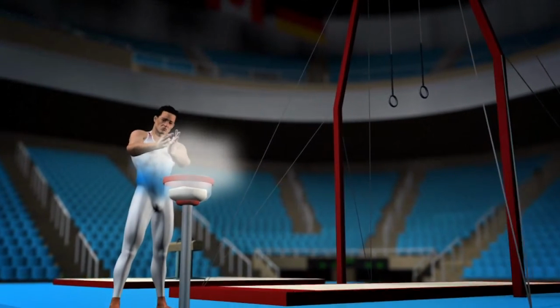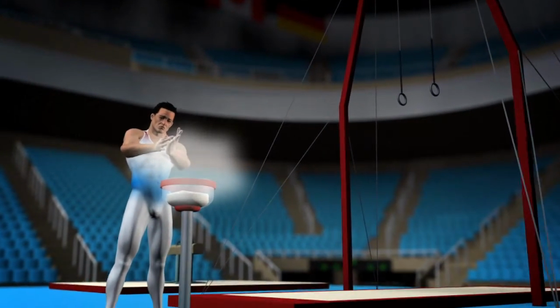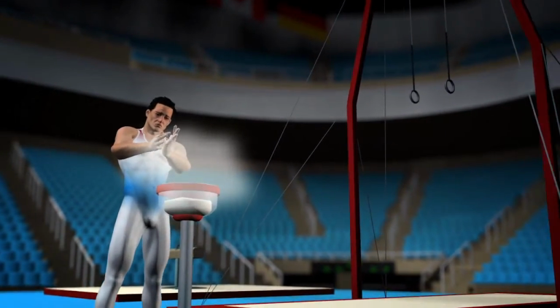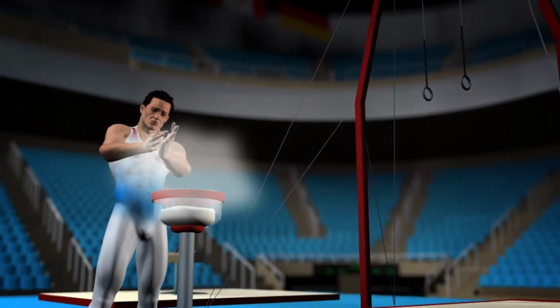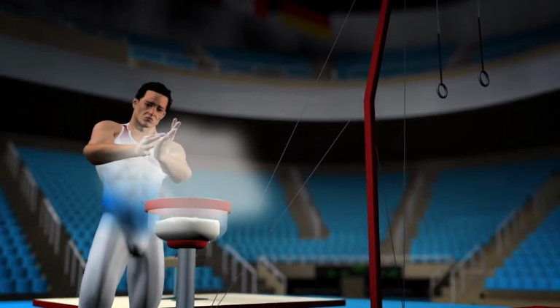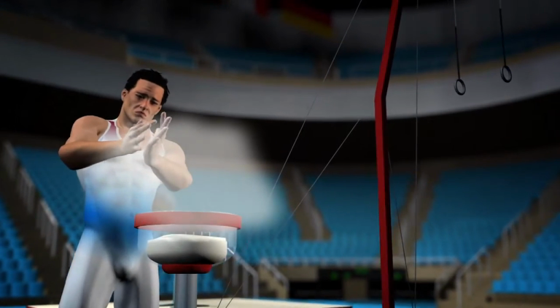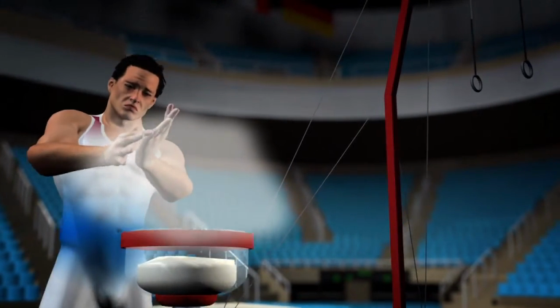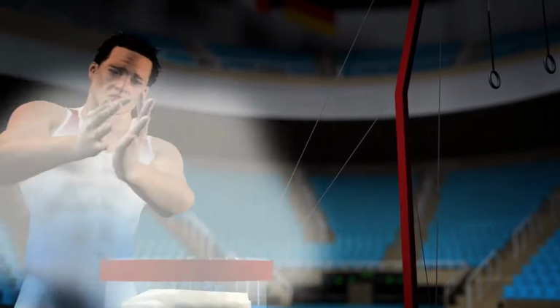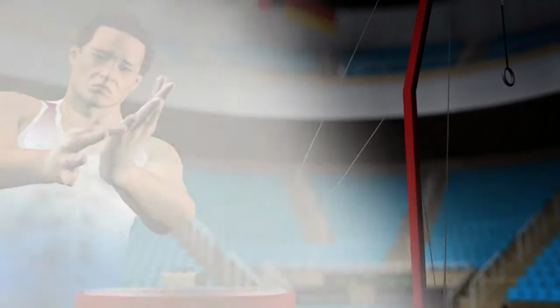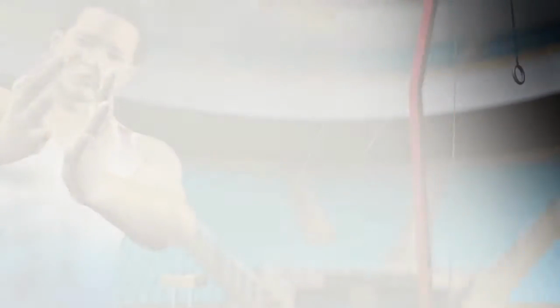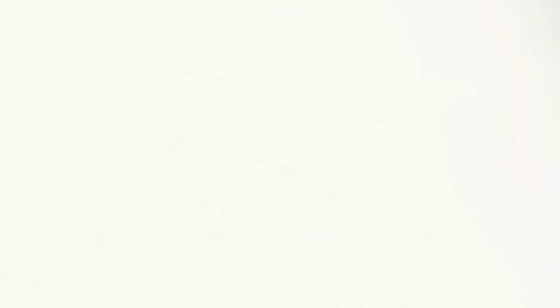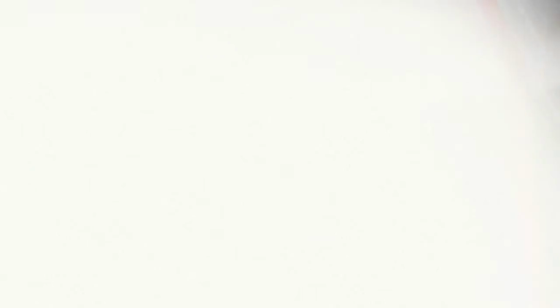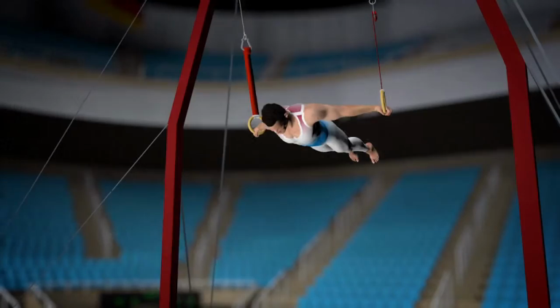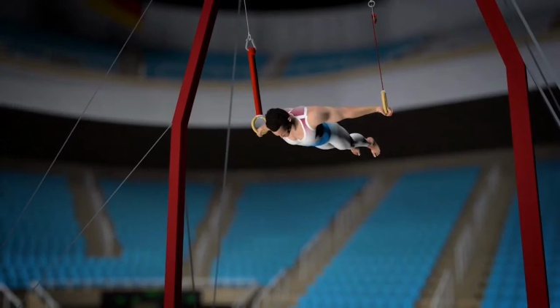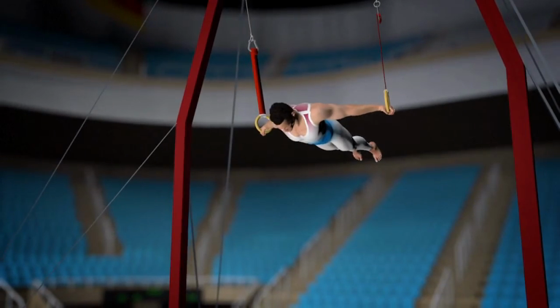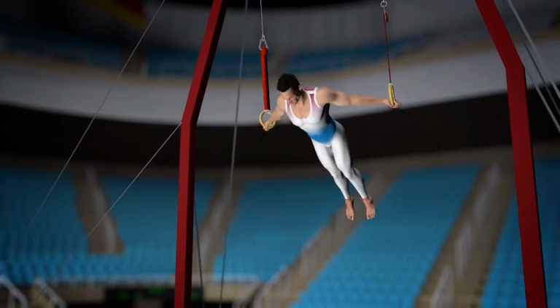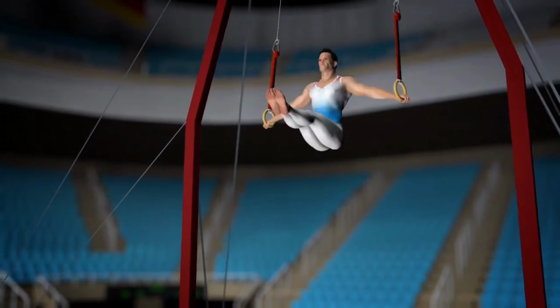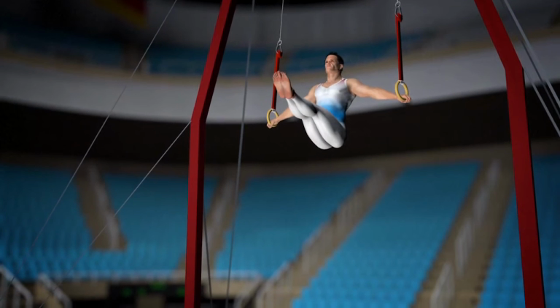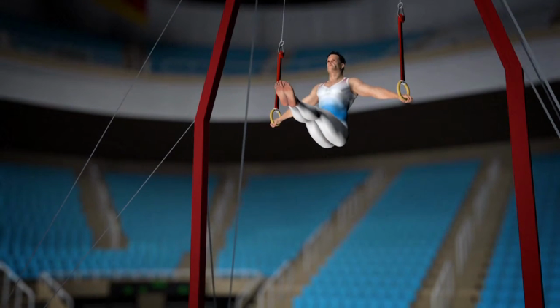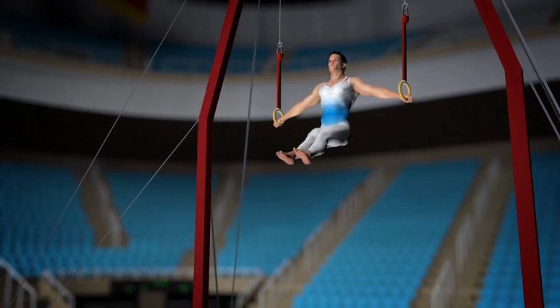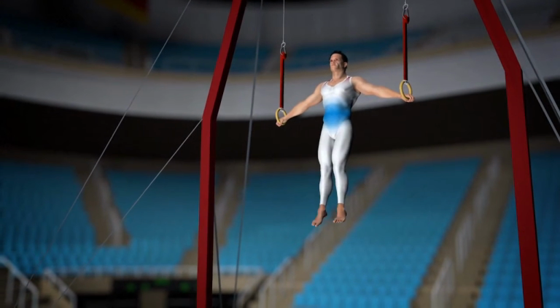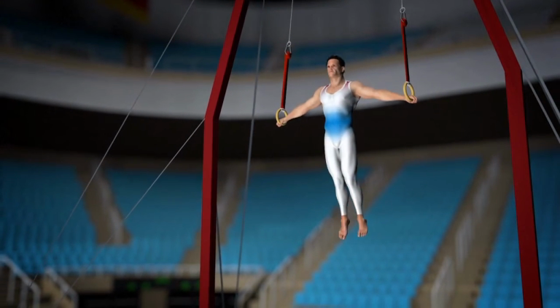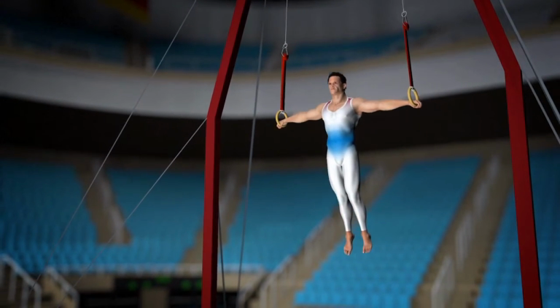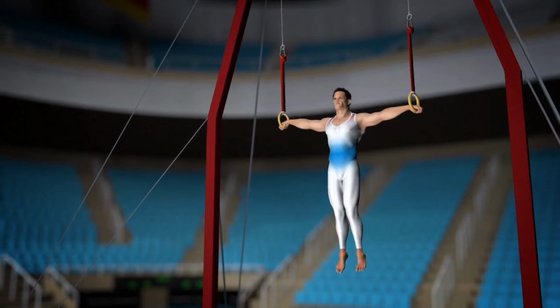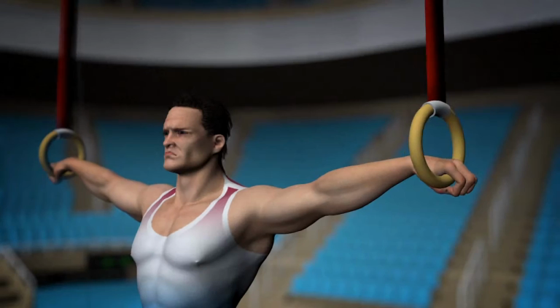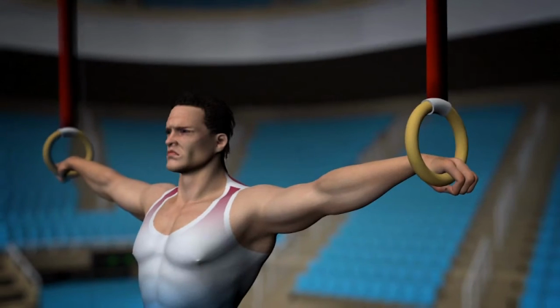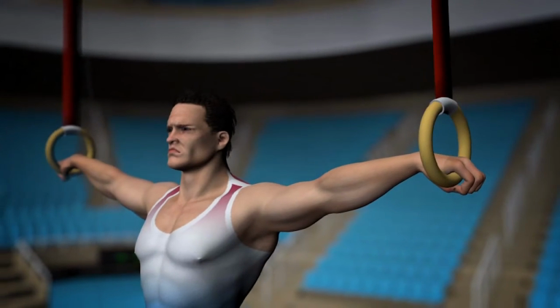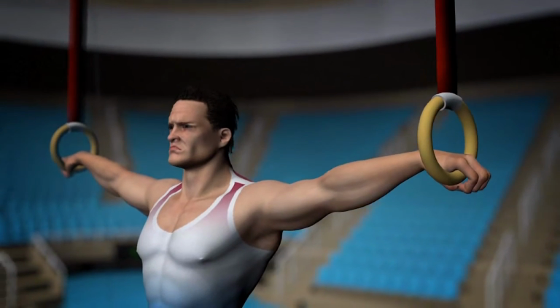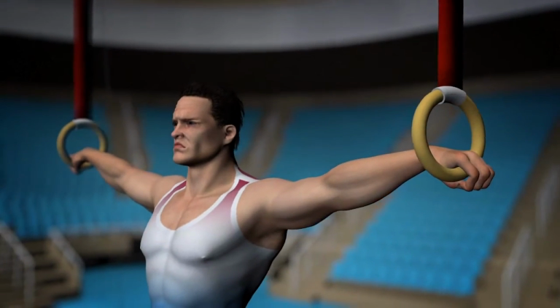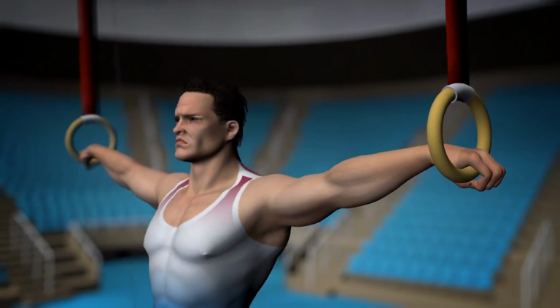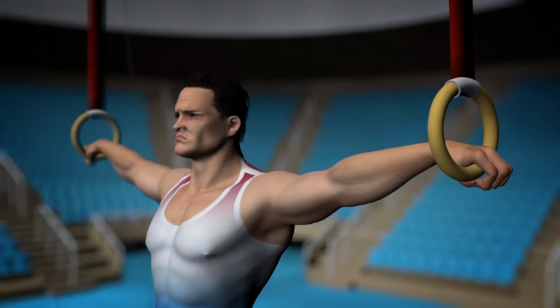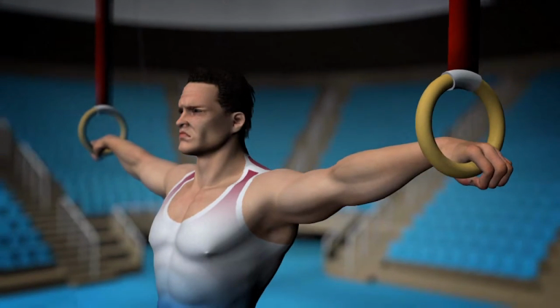The men's rings are a test of pure static force. Muscles can start to spasm after three or four positions, but the gymnast must continue their routine and finish without bending their arms, nor missing the dismount.